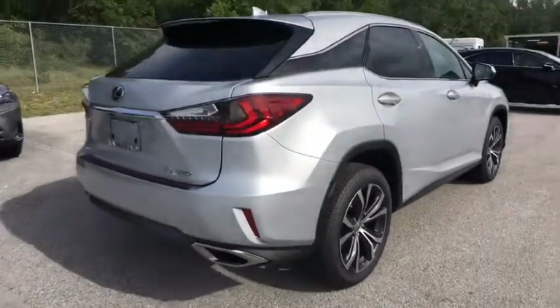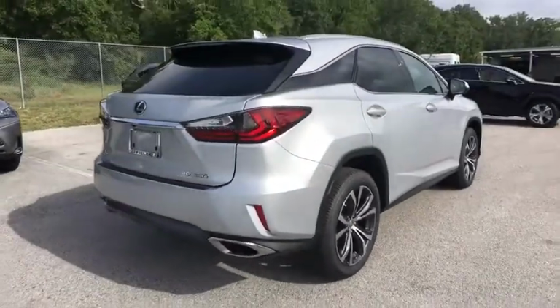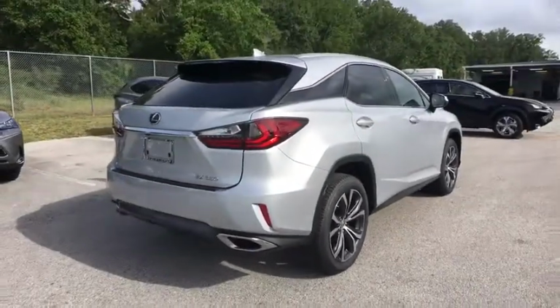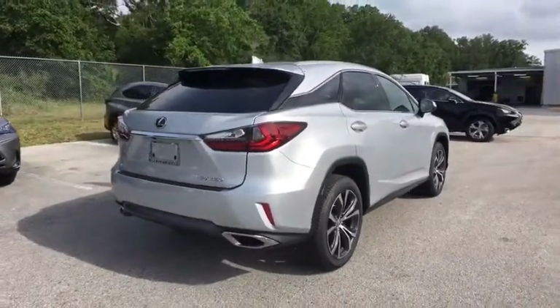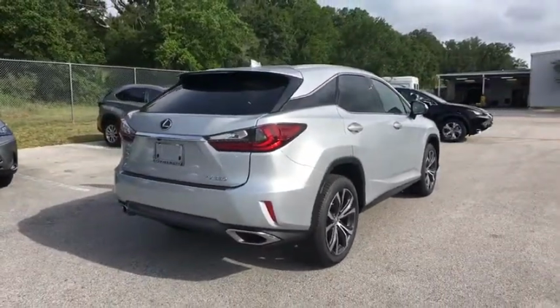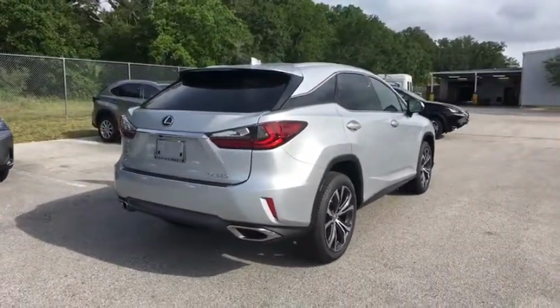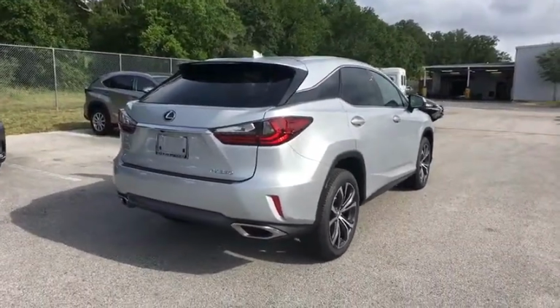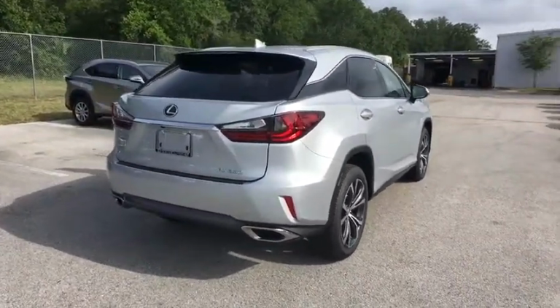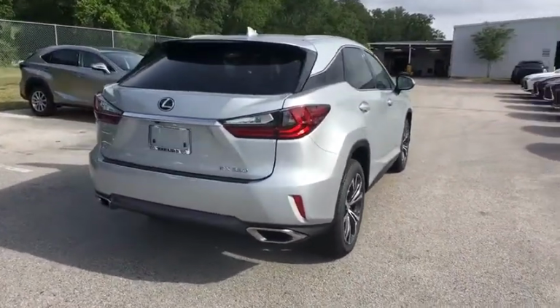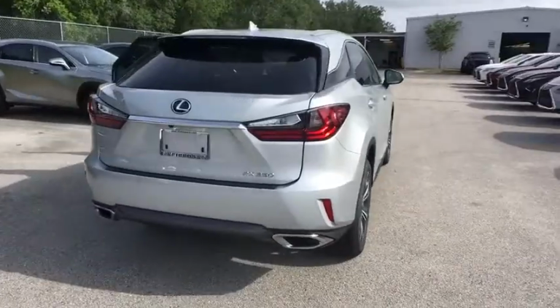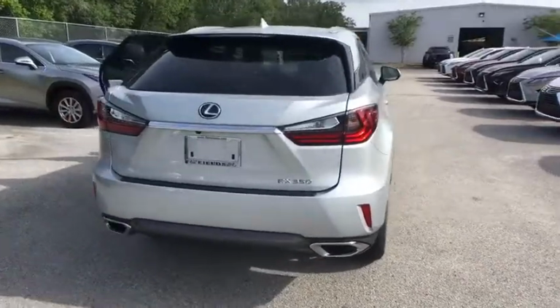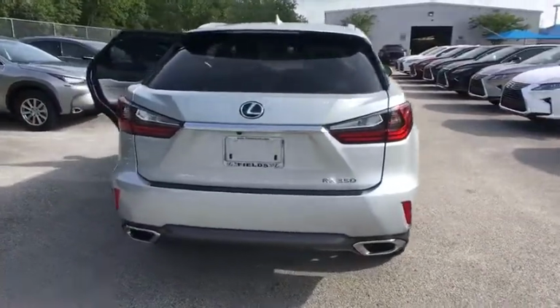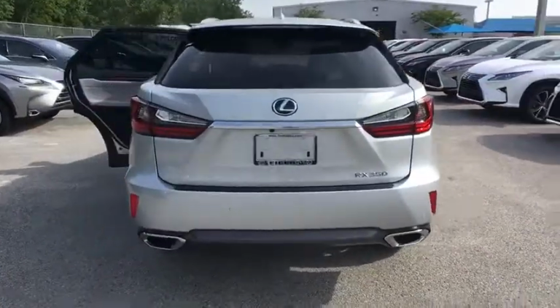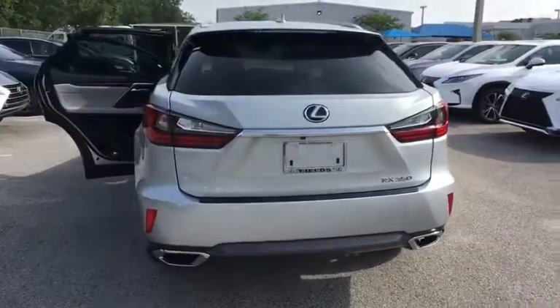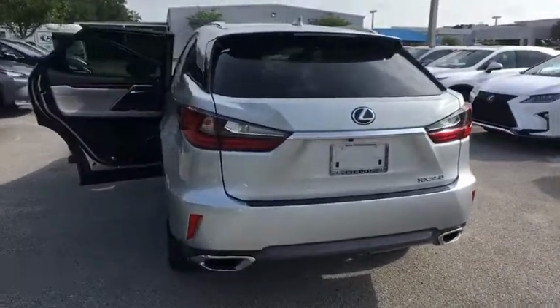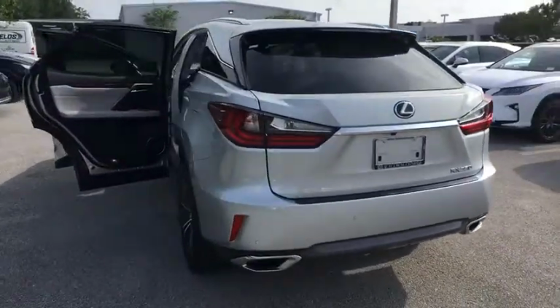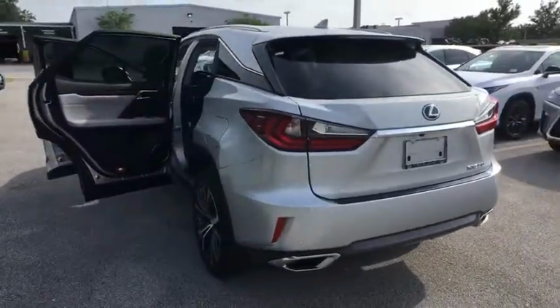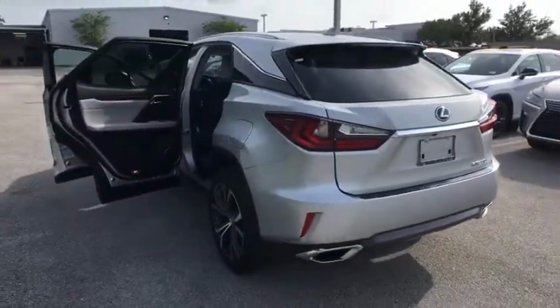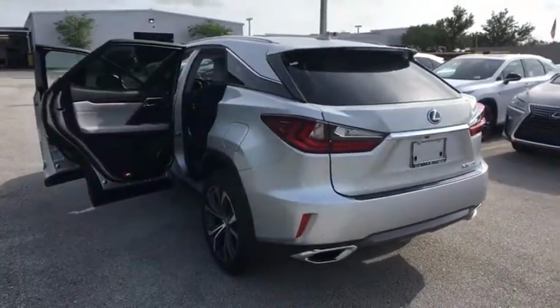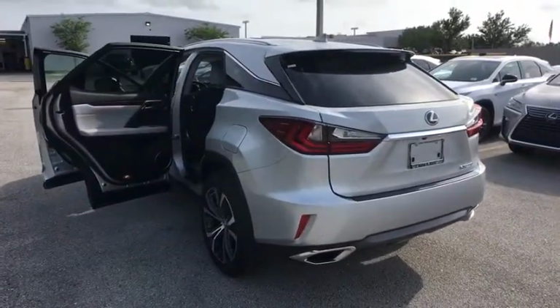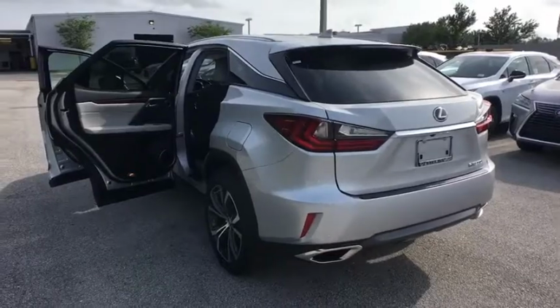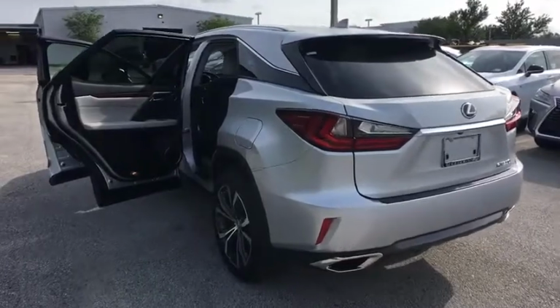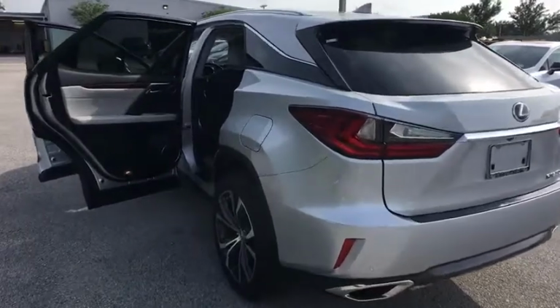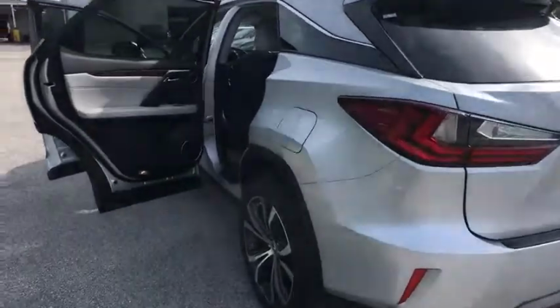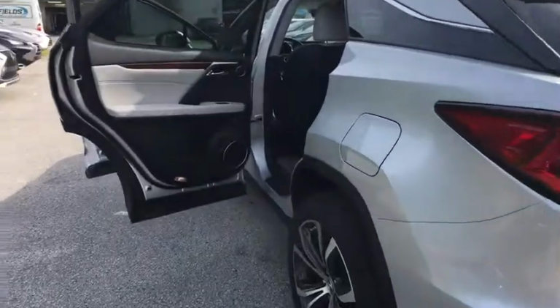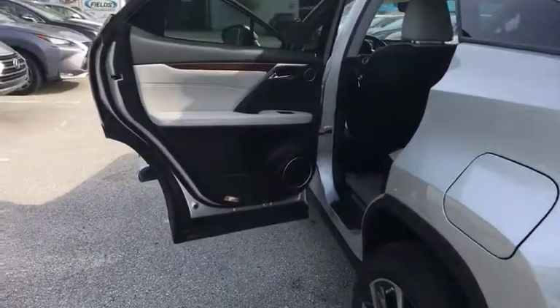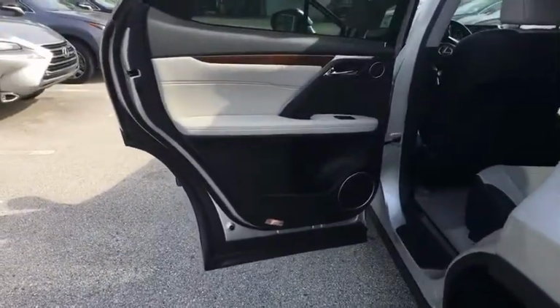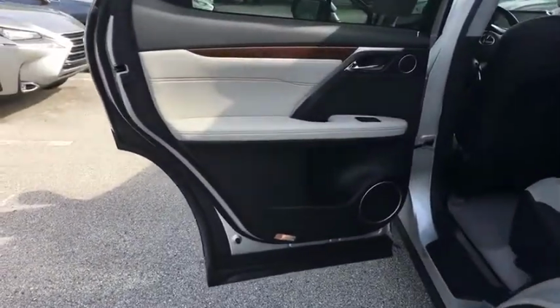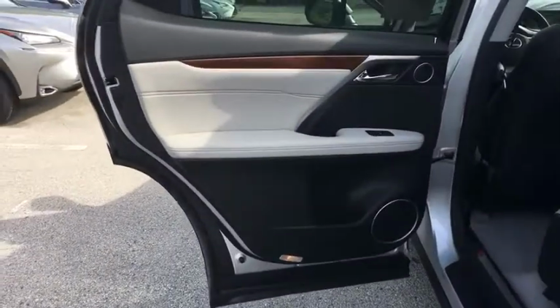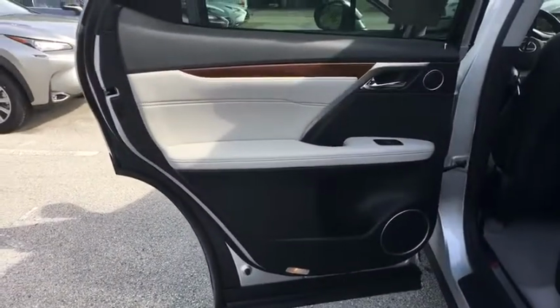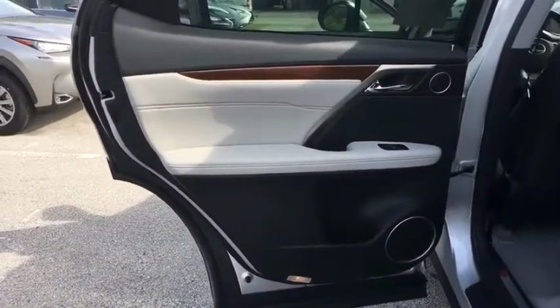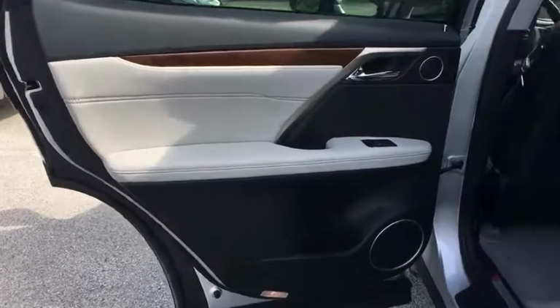Here are some of this vehicle's great options: lane departure warning, stability control, traction control, power passenger seat, keyless entry, steering wheel audio controls, power liftgate, all-wheel drive, anti-lock braking system, and backup camera.